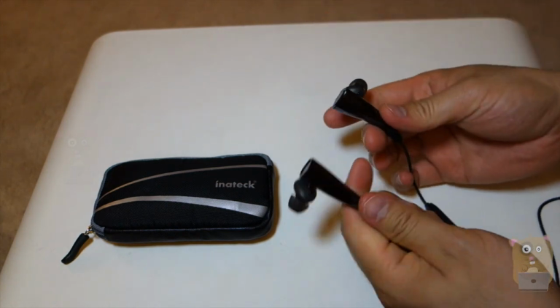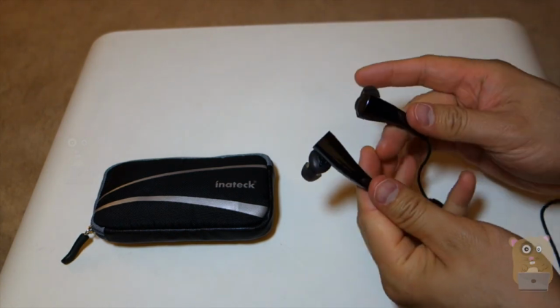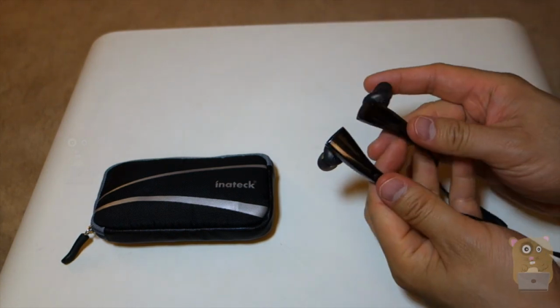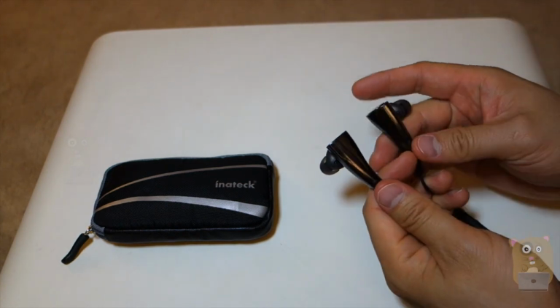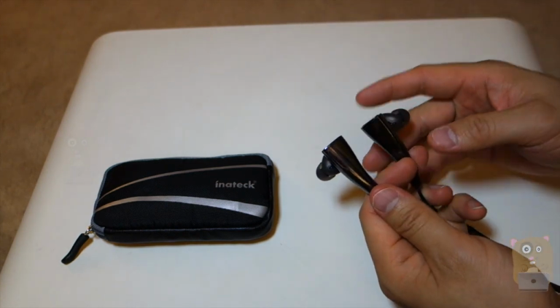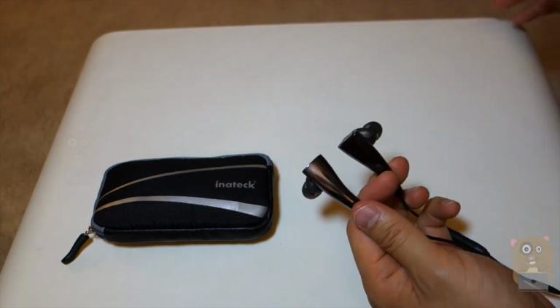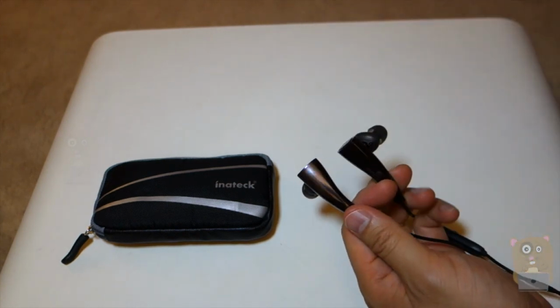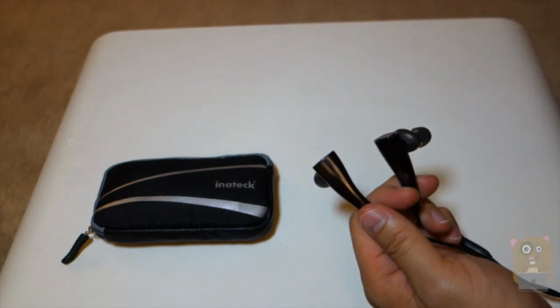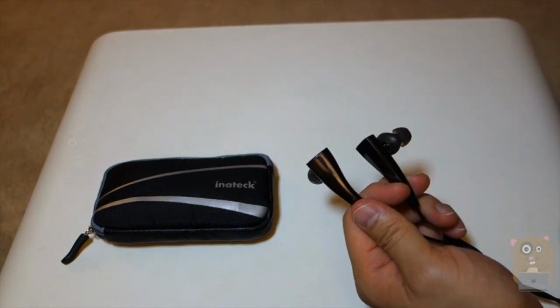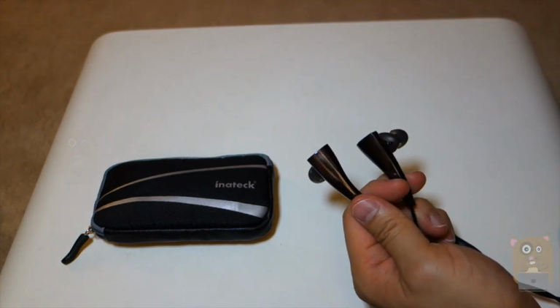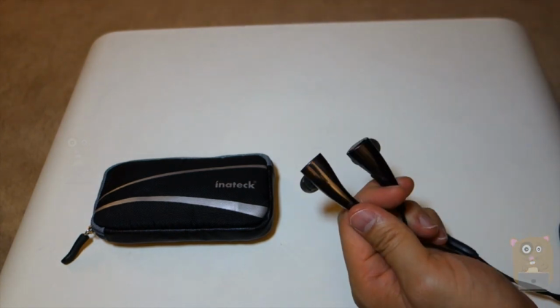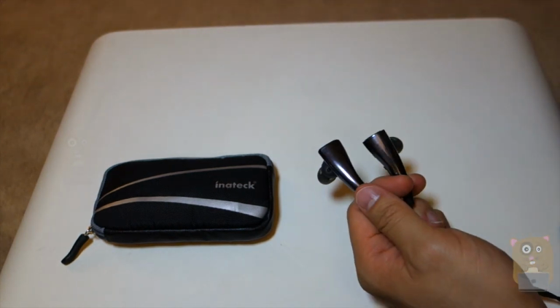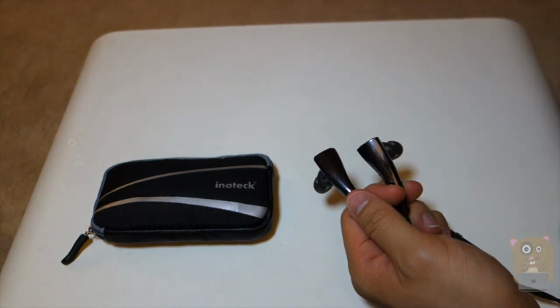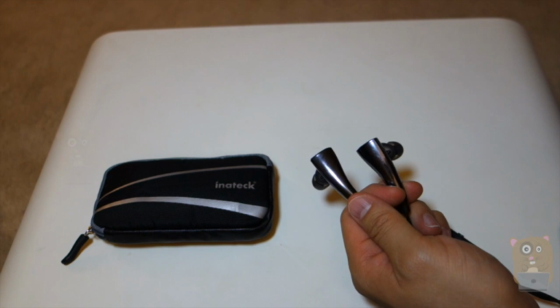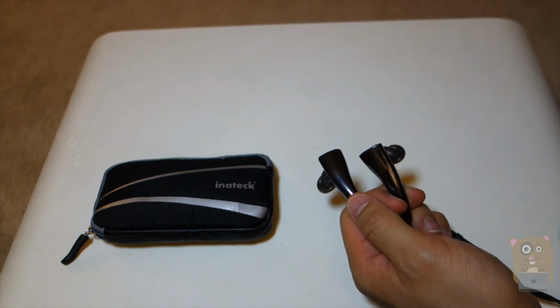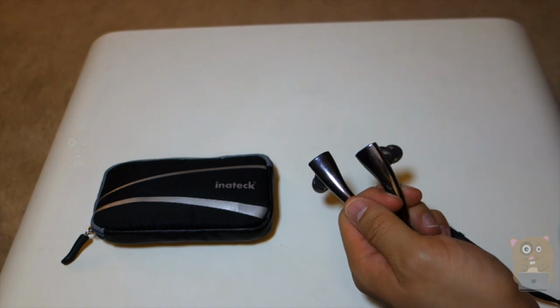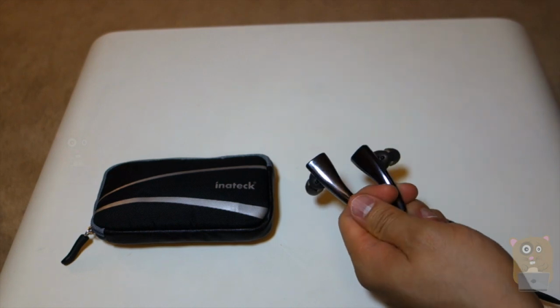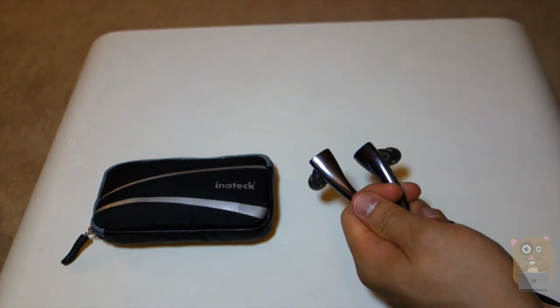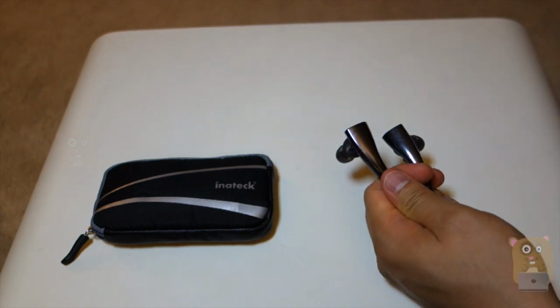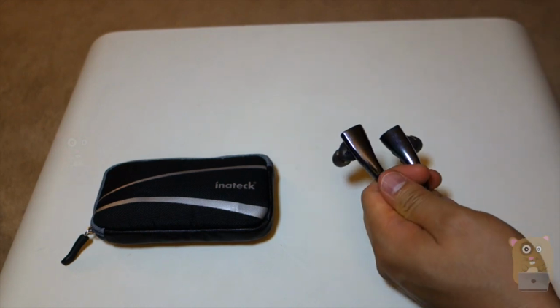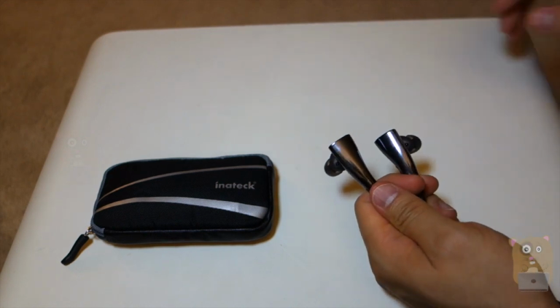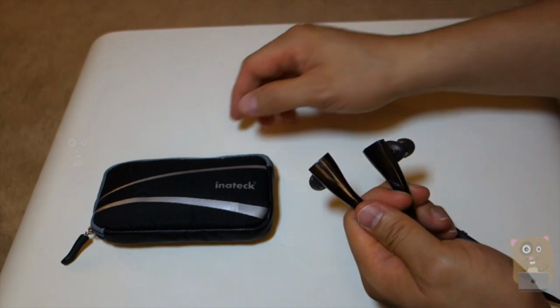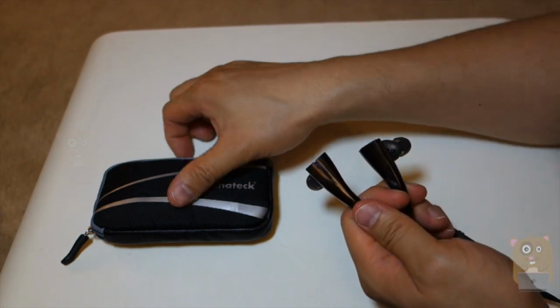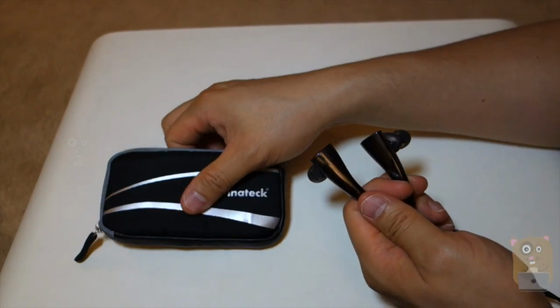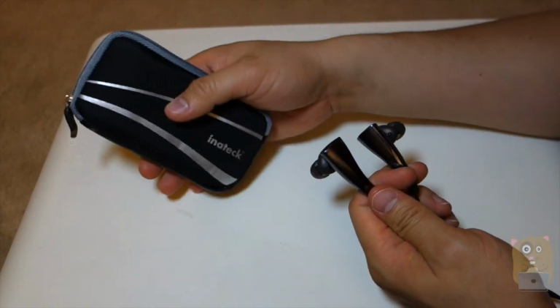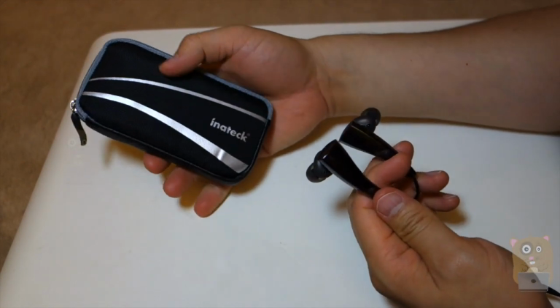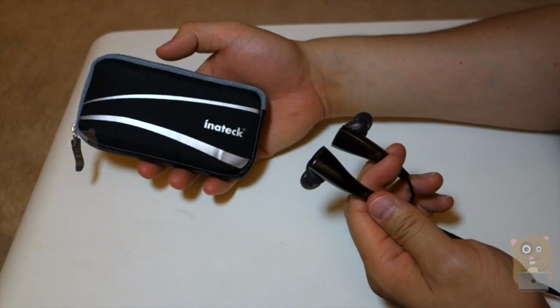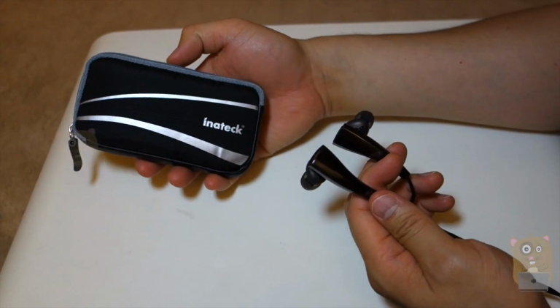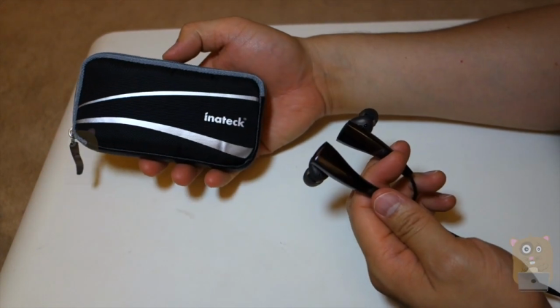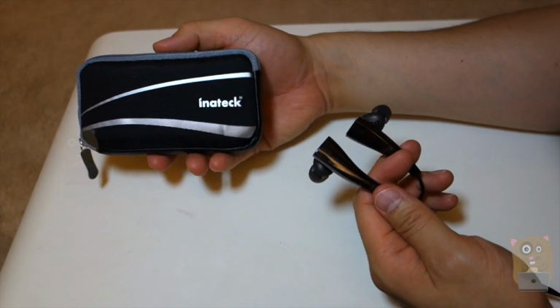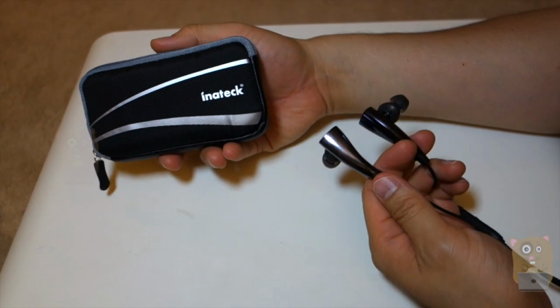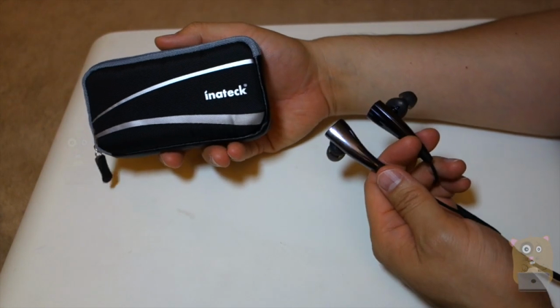All right, so thanks for watching this review of the Initek Wireless Bluetooth Speaker. If you guys have any questions, comments, or suggestions, feel free to contact me. Thanks for watching from Grahamster. Bye.